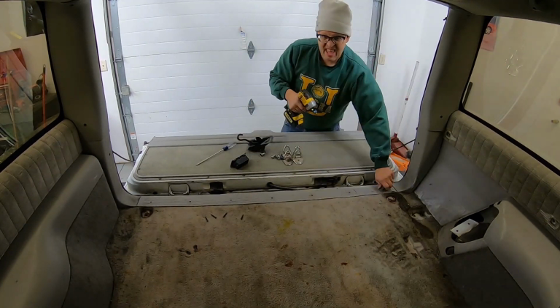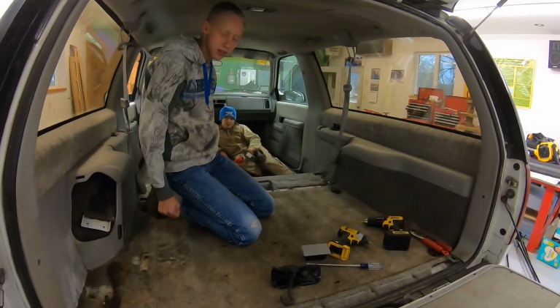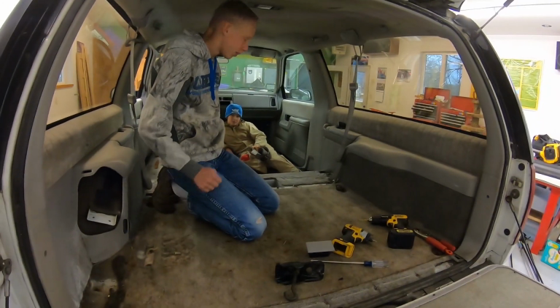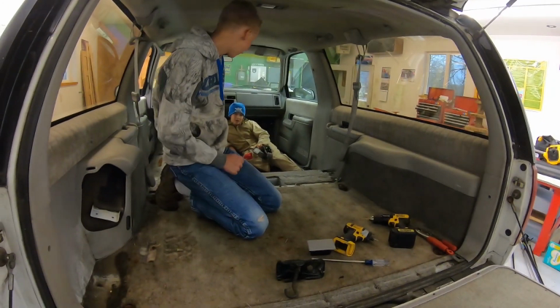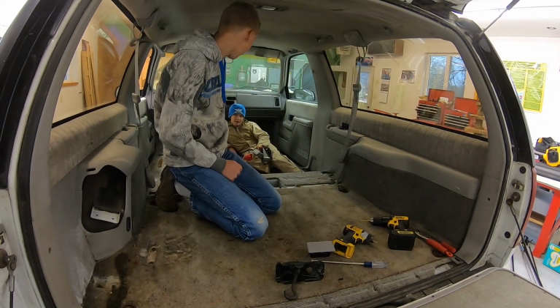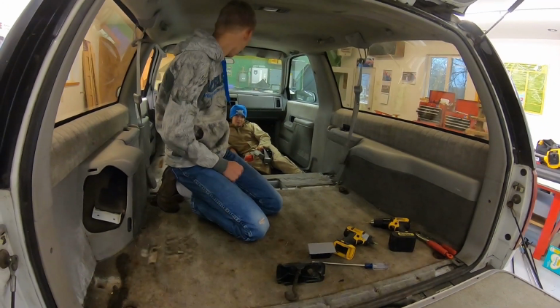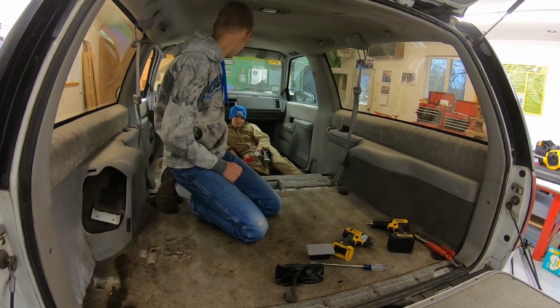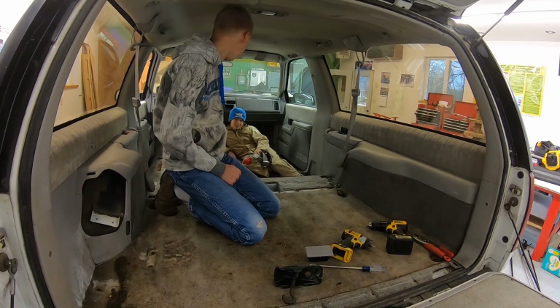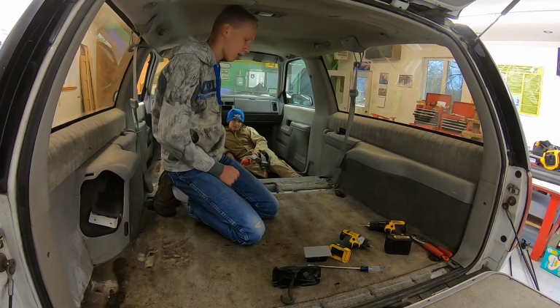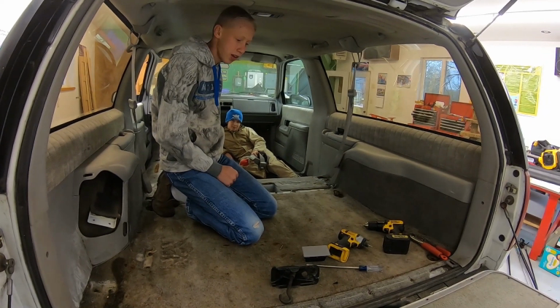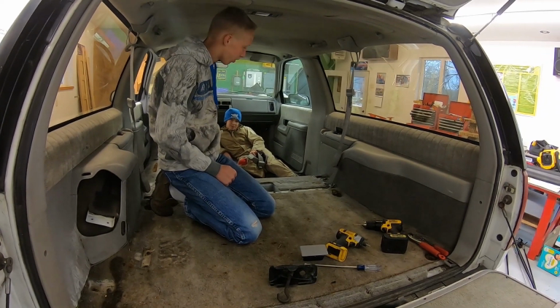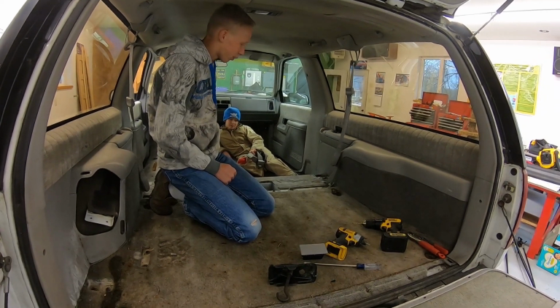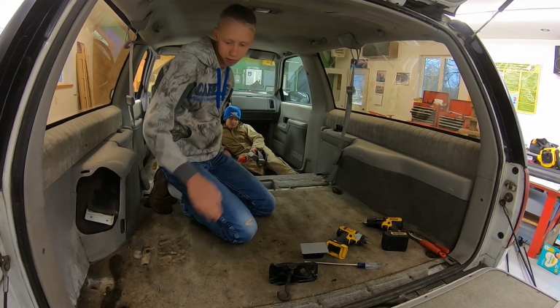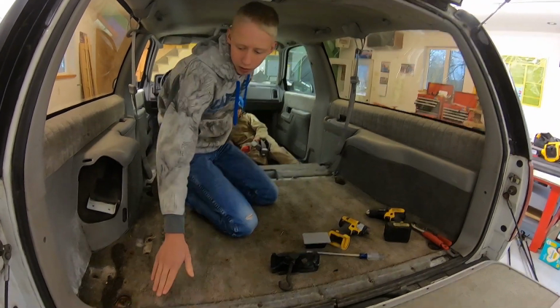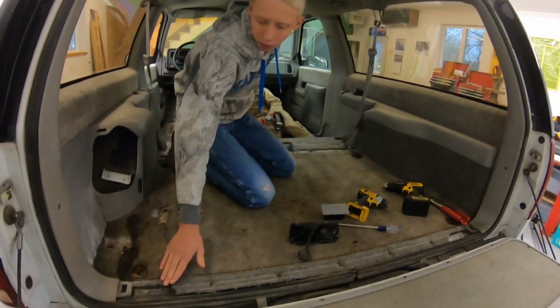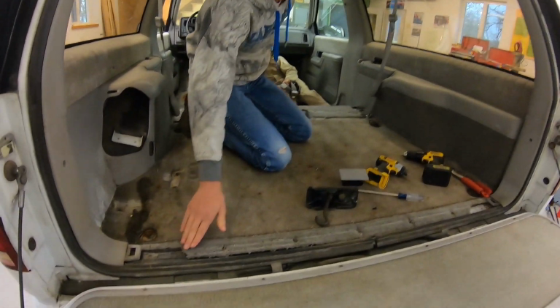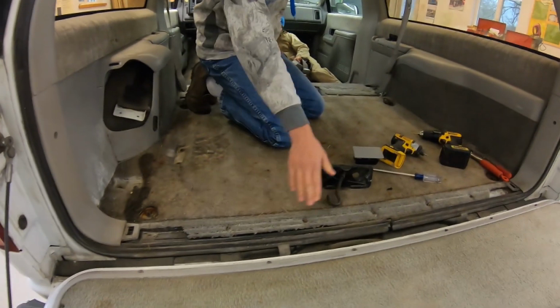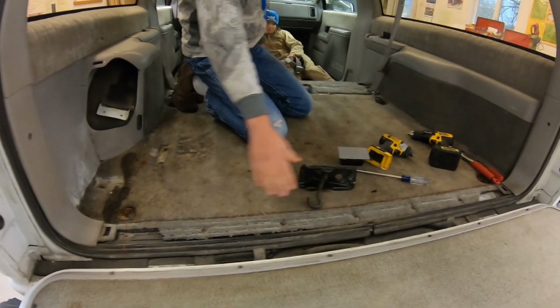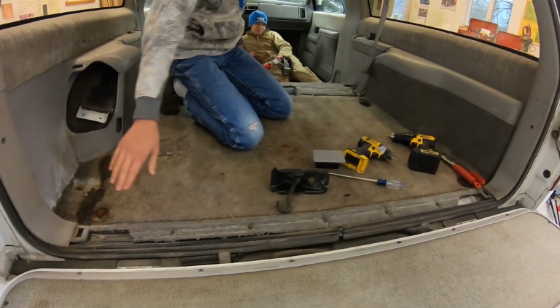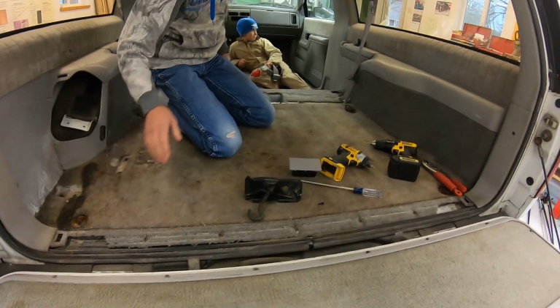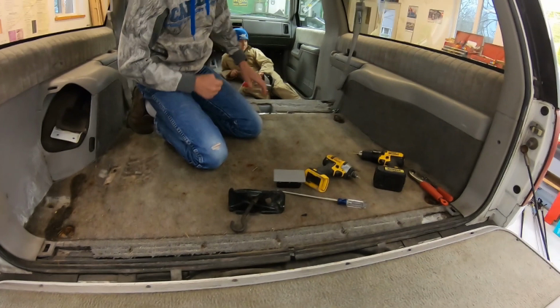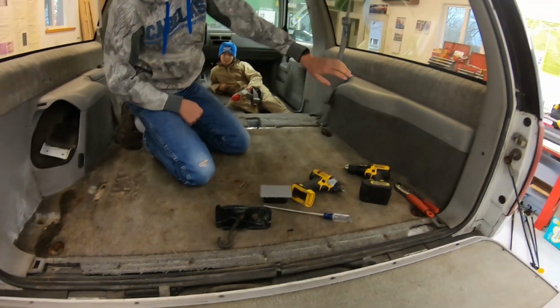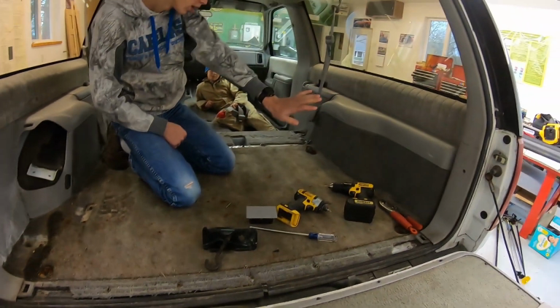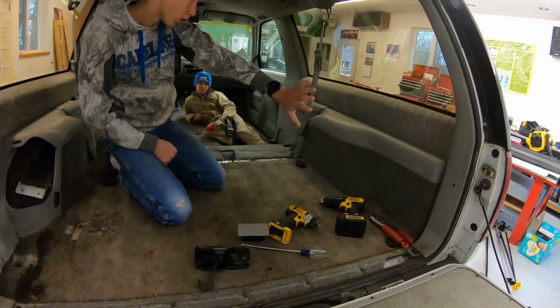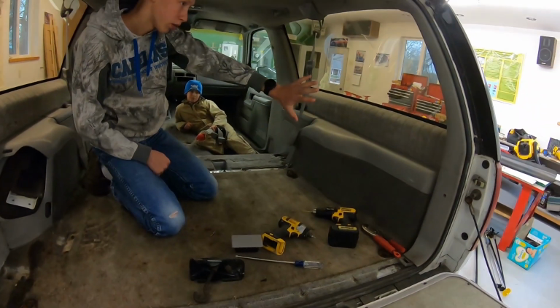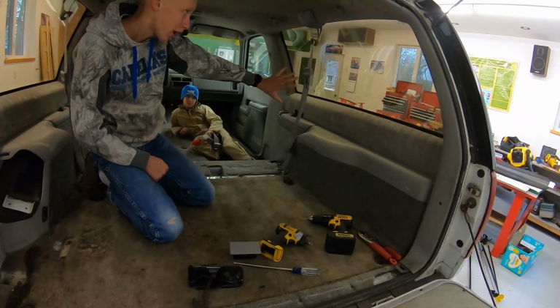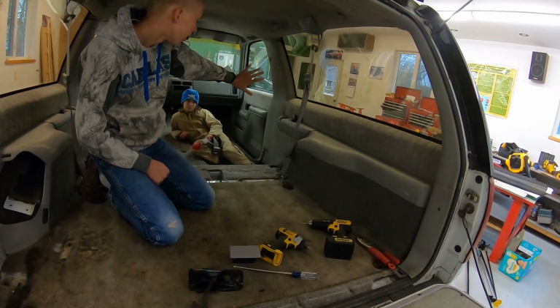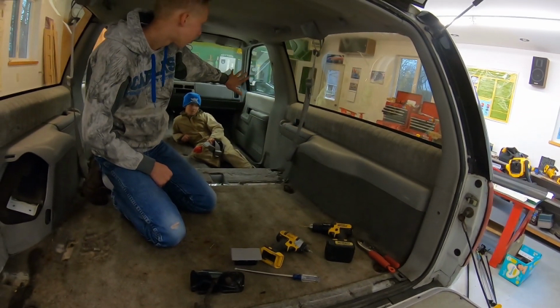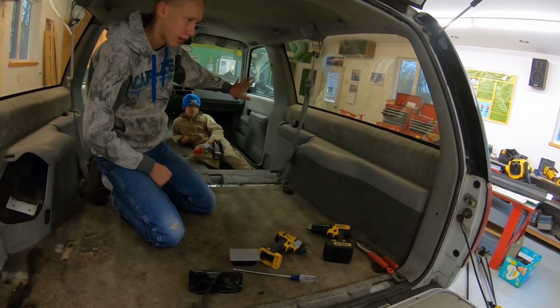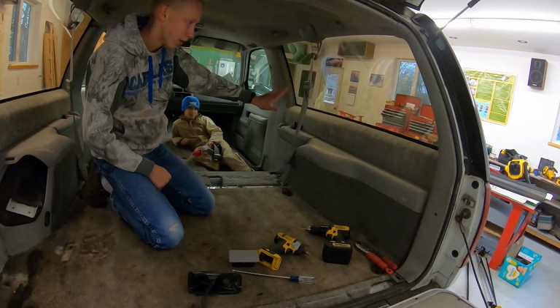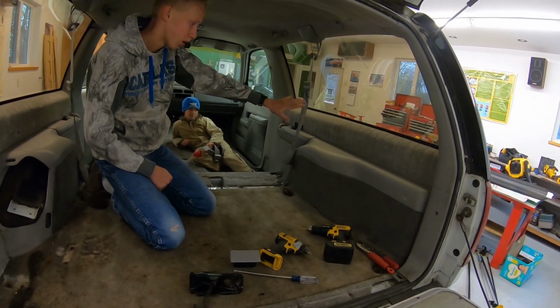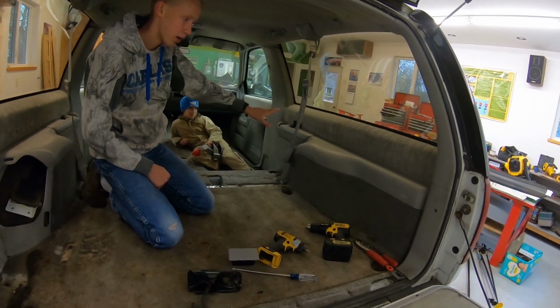So as you can see, we've already taken out all of the seats and seat belts and all of the inside stuff in this trim piece here. And now what we're going to do is take all the side plastic and cut it off.